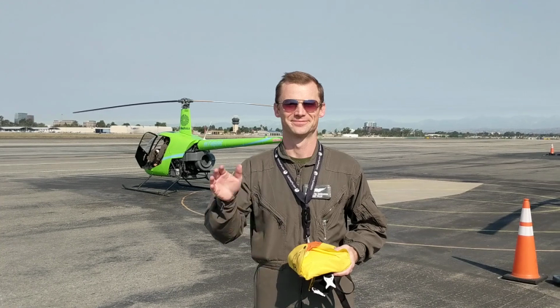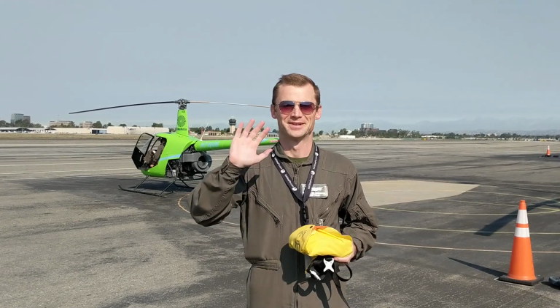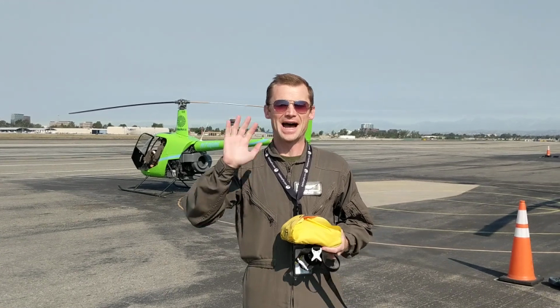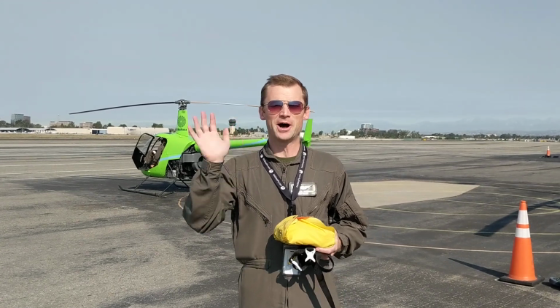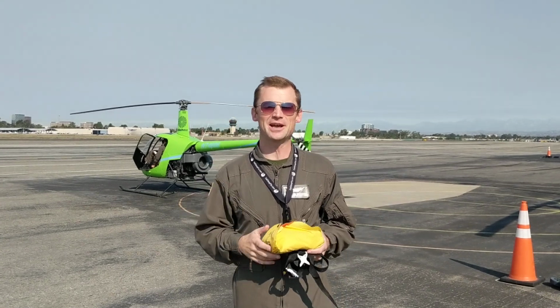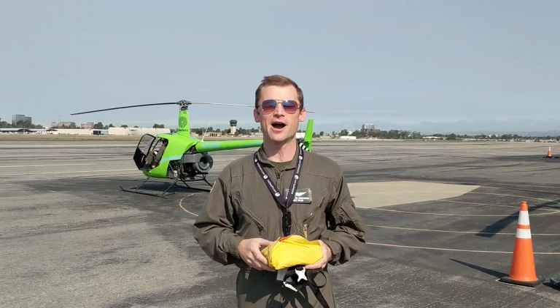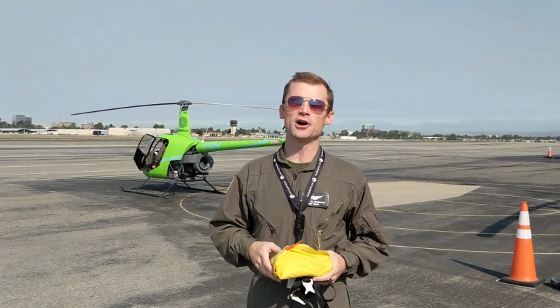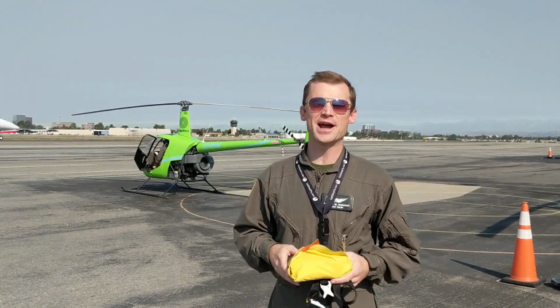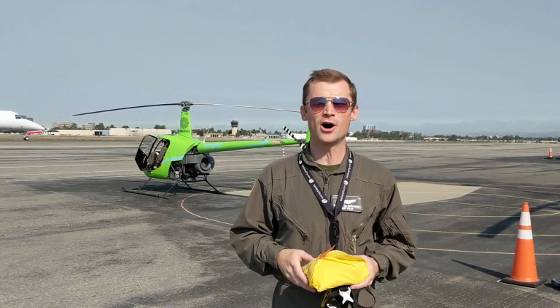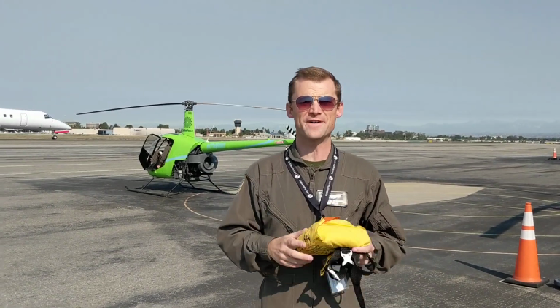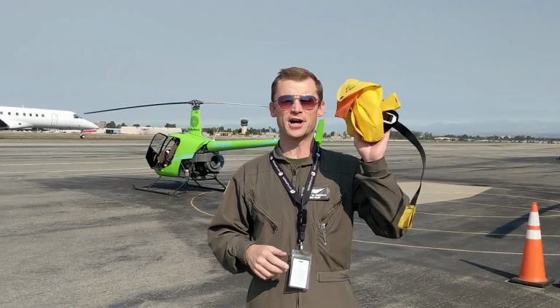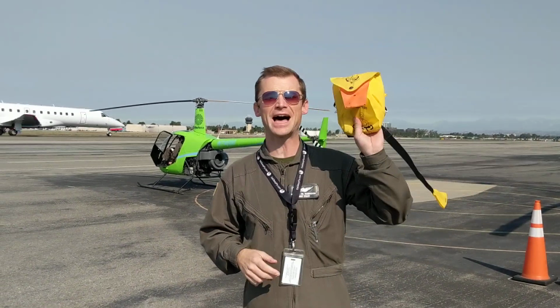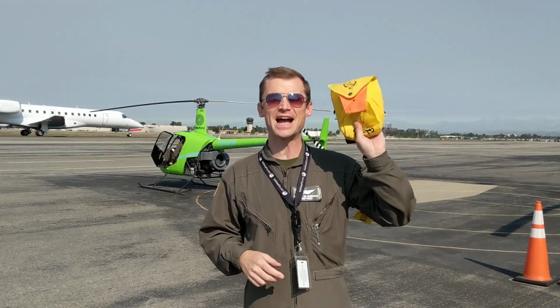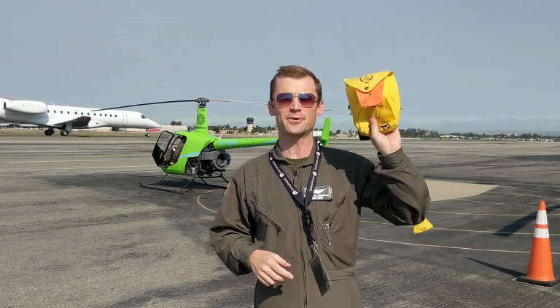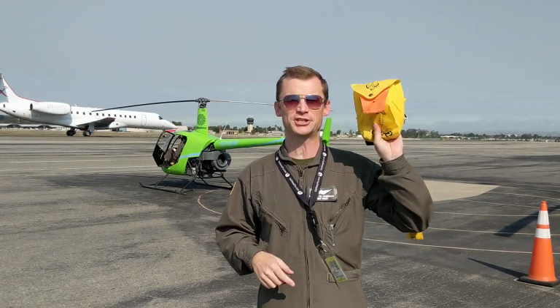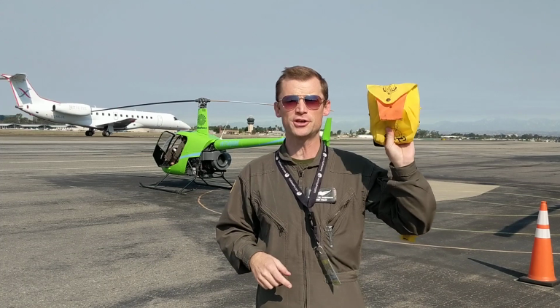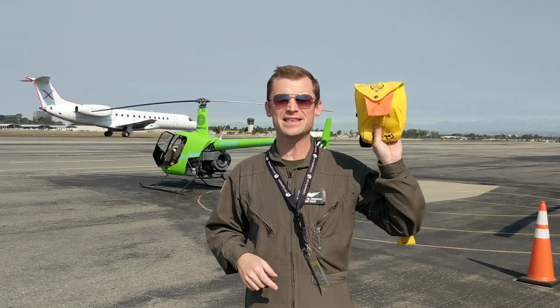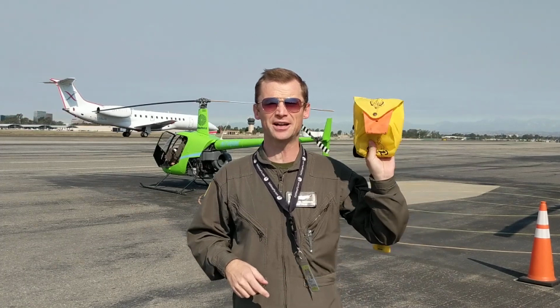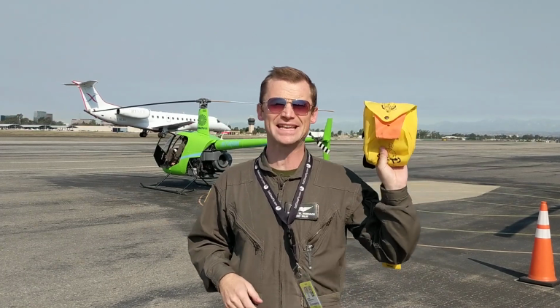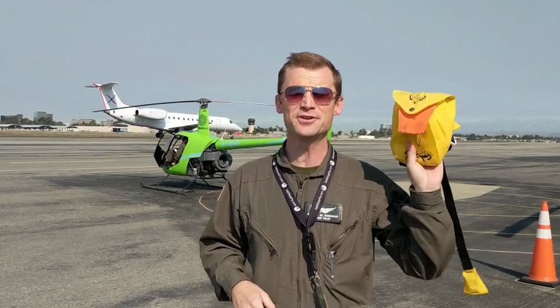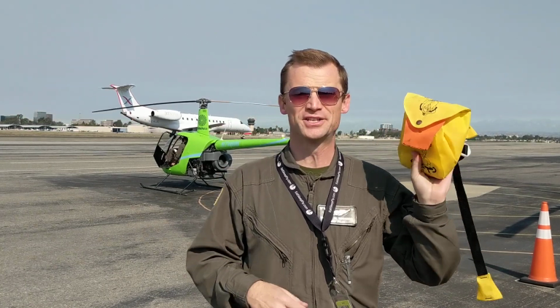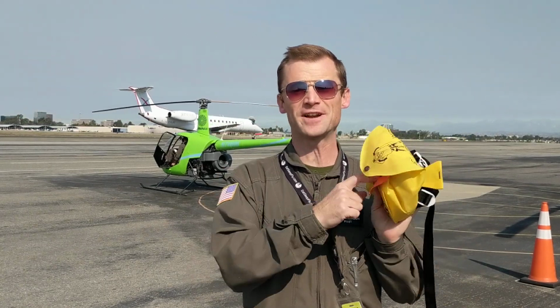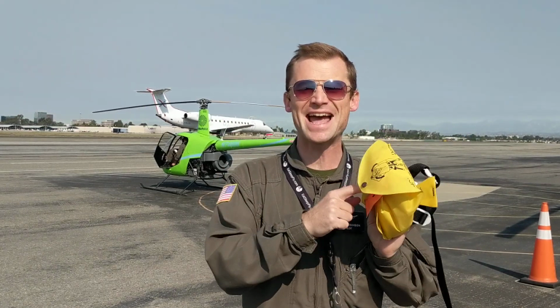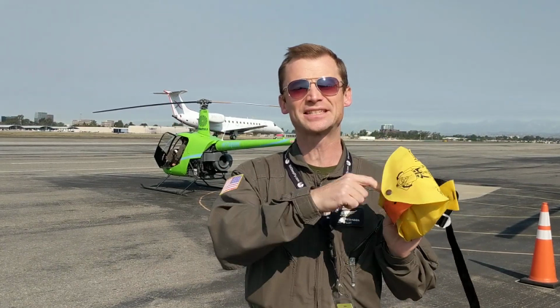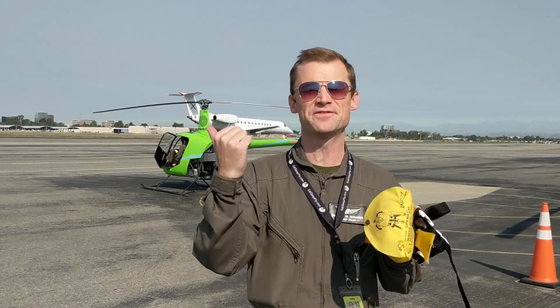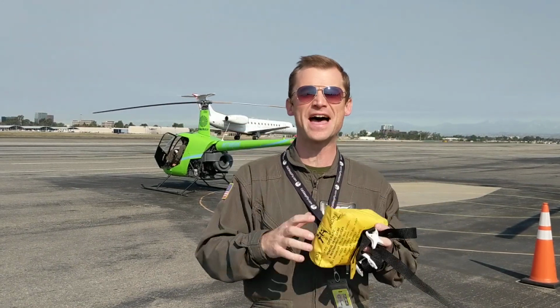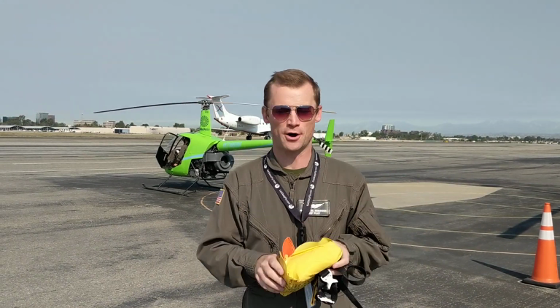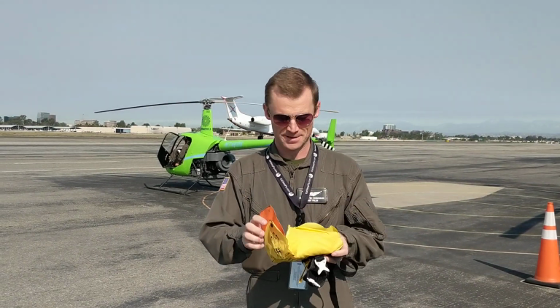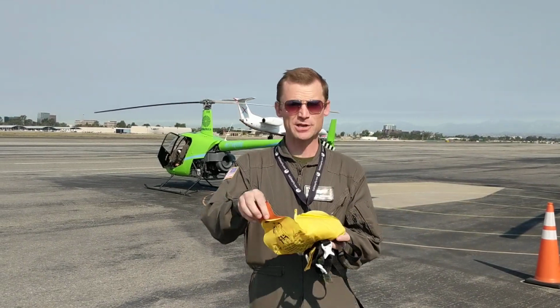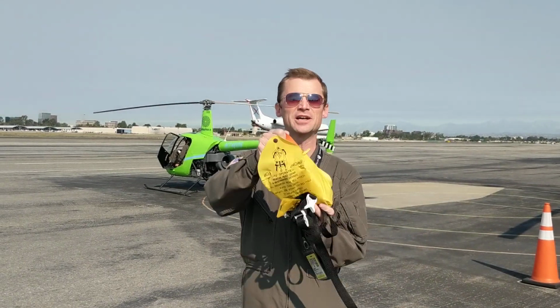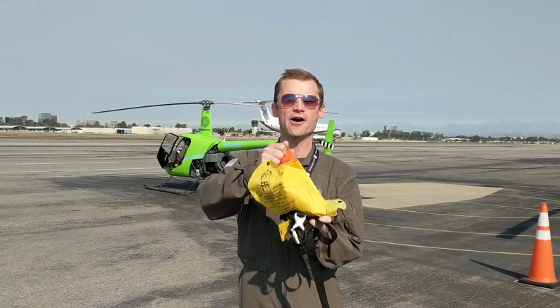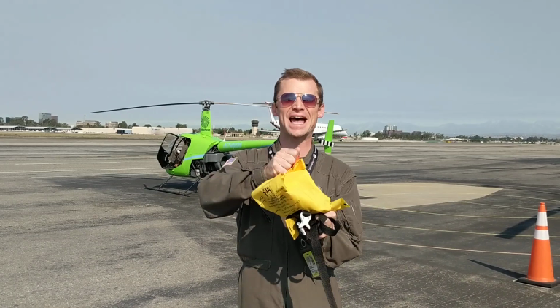Hi everybody, here we are at John Wayne Airport. We found an old life jacket and we're going to show you why the airlines tell you to inflate it outside of the vessel. So you pull on the orange tab.